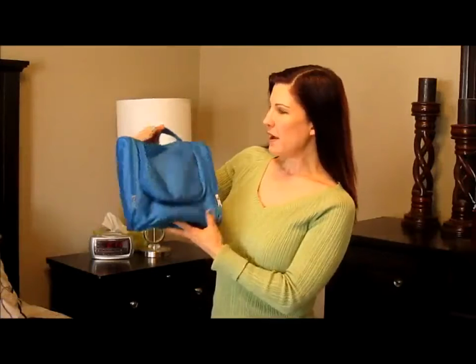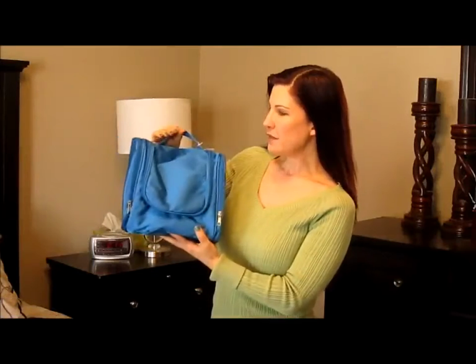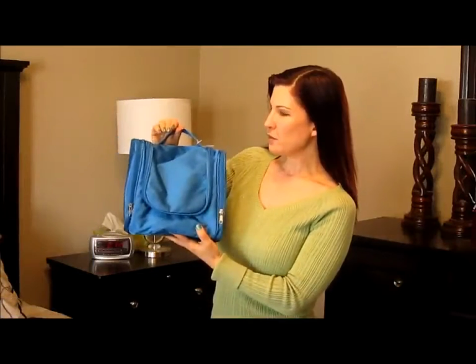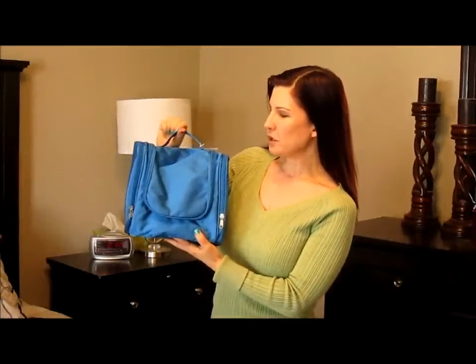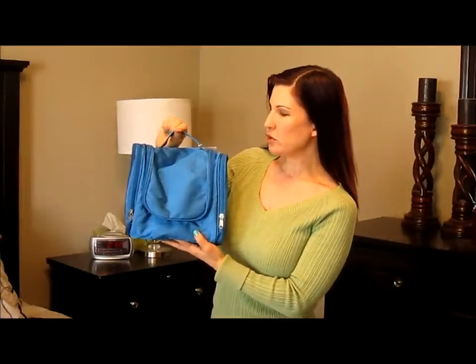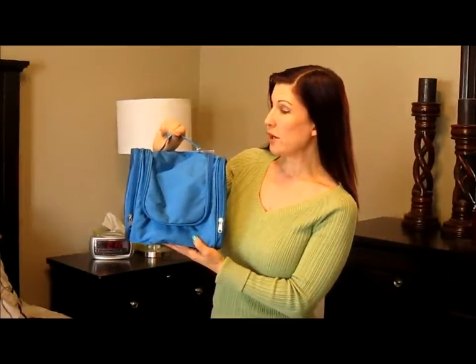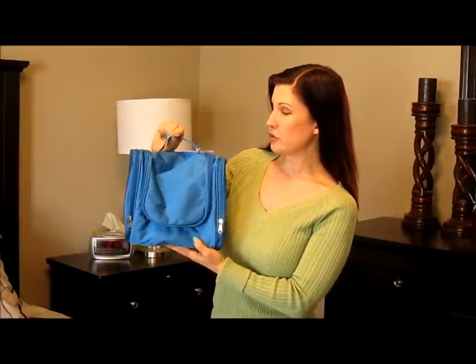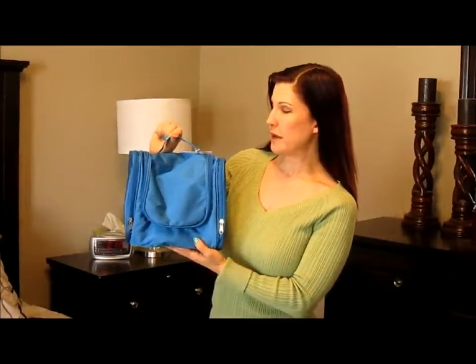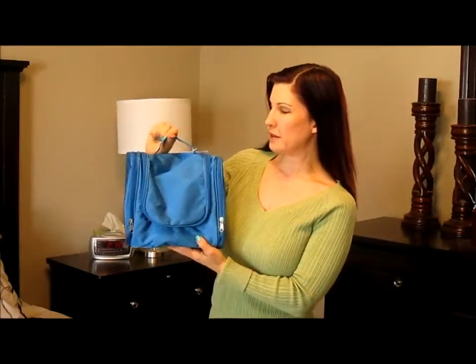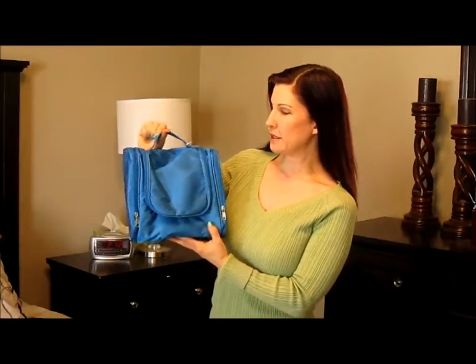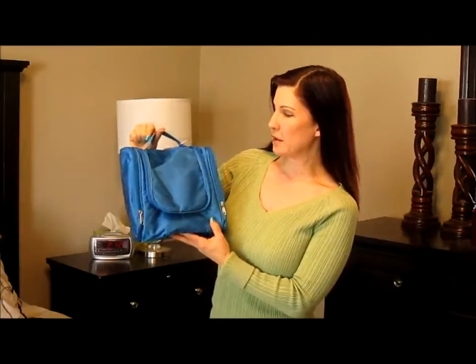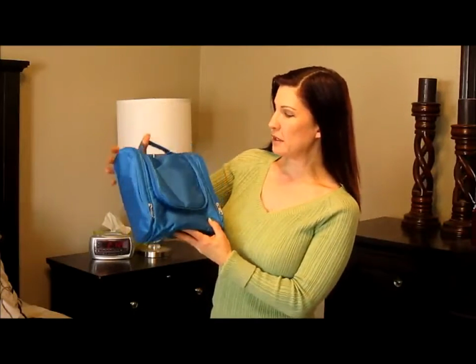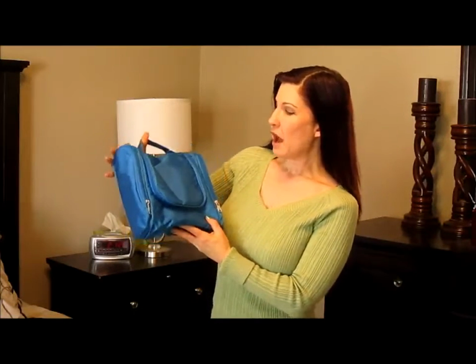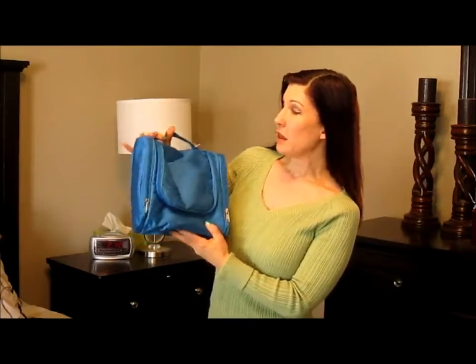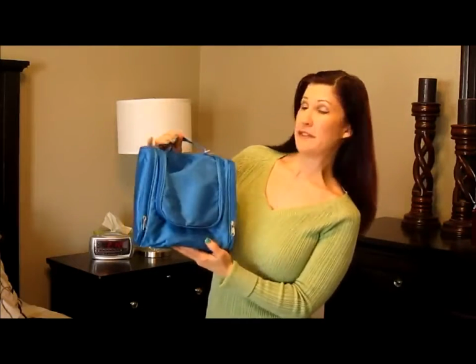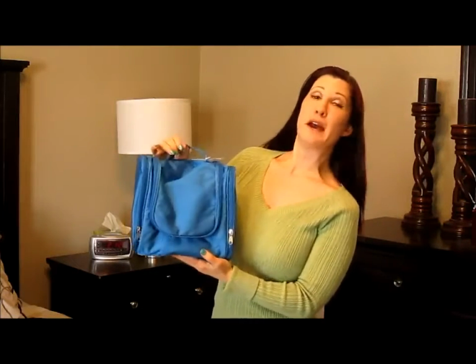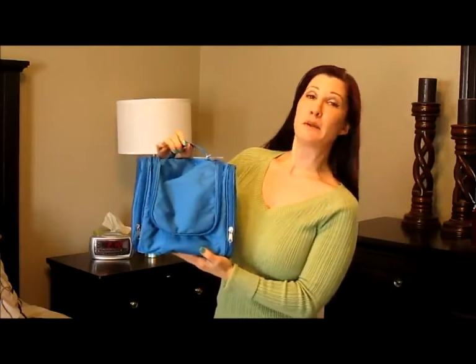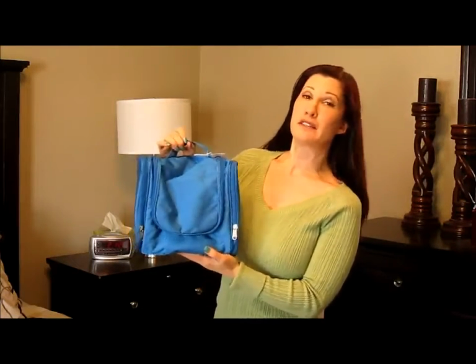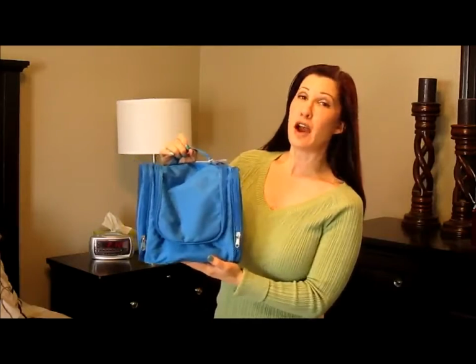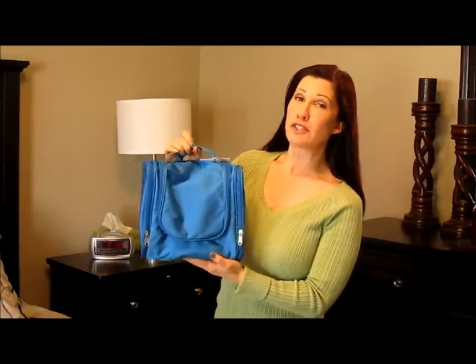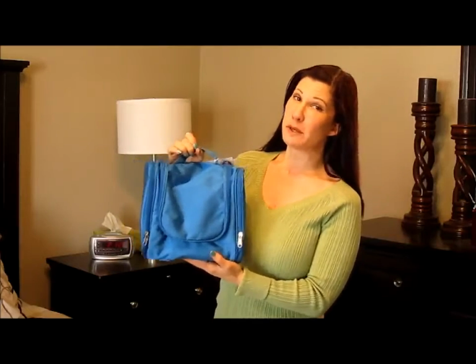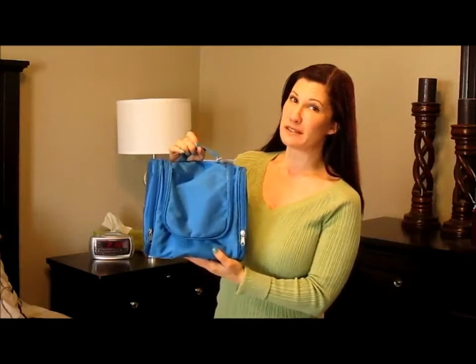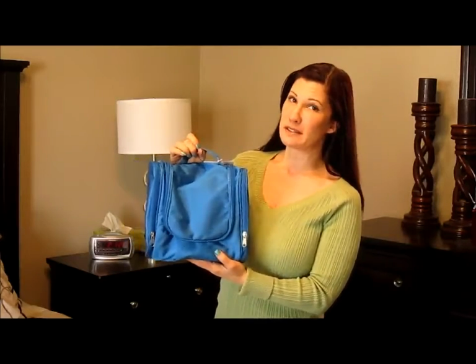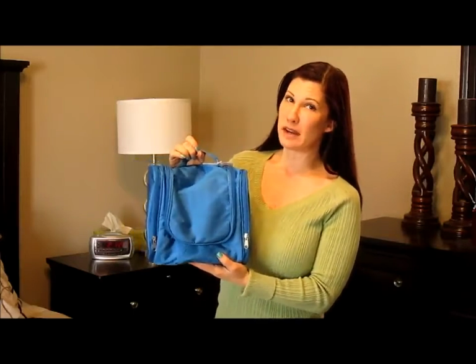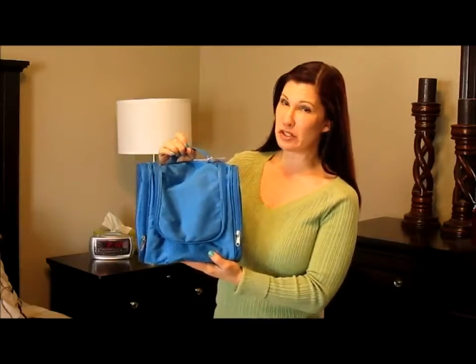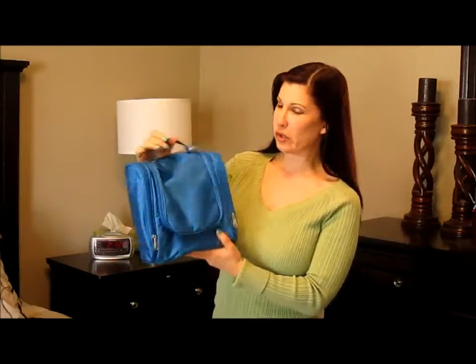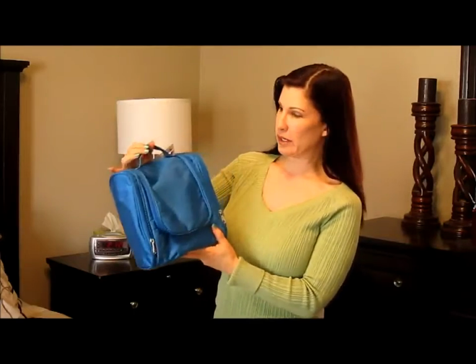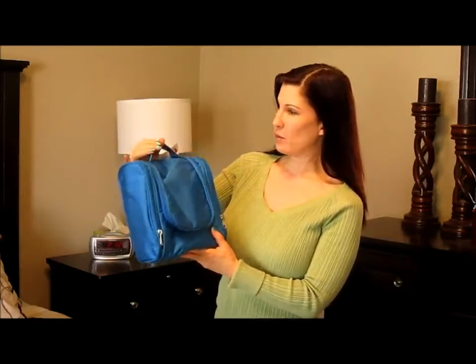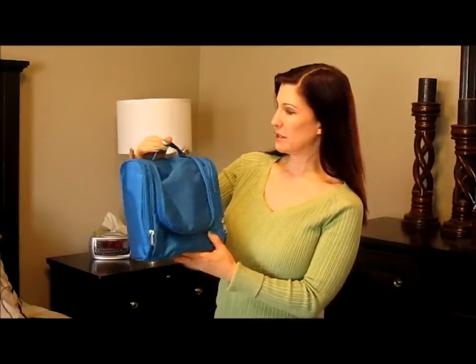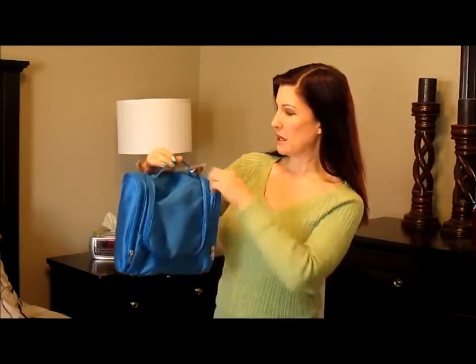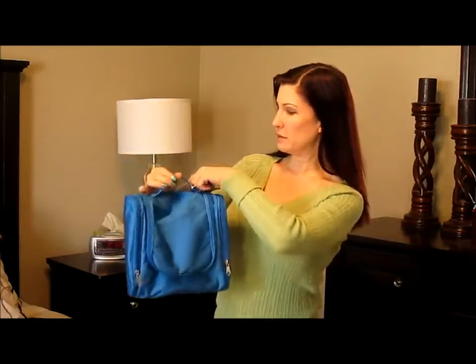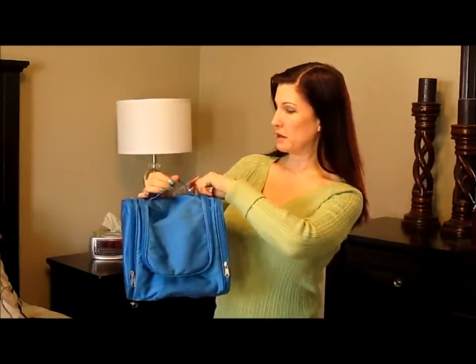I have this really cool toiletry bag that they sent me. I love this bag because of how much space is inside. I'm going to show you what's inside this bag.